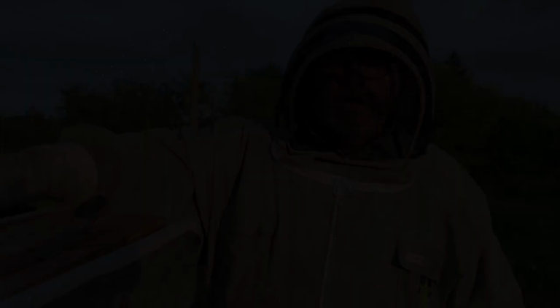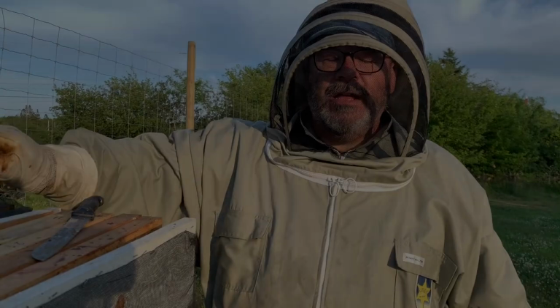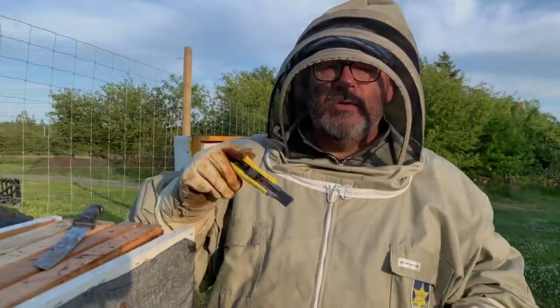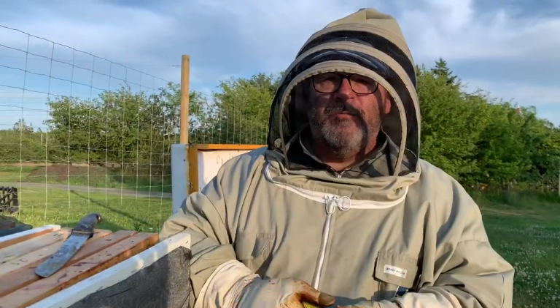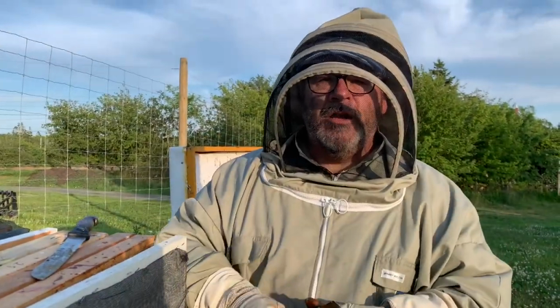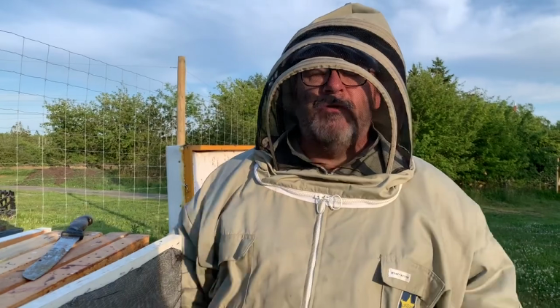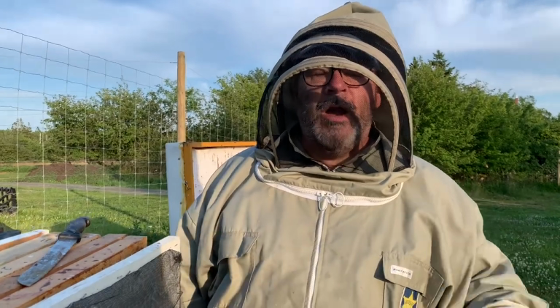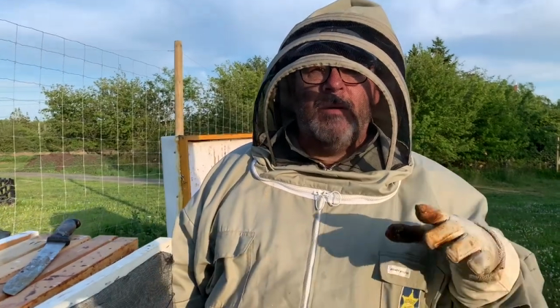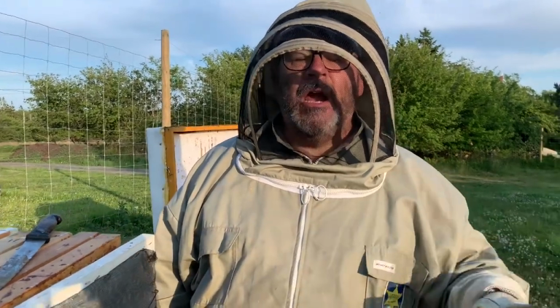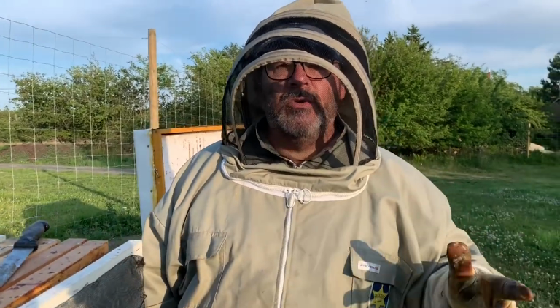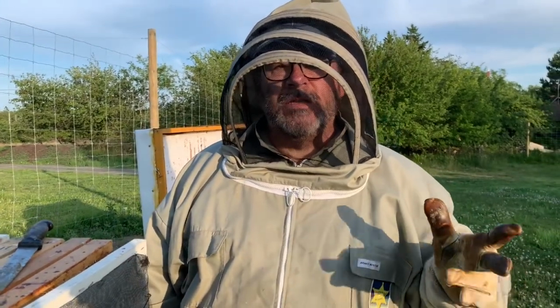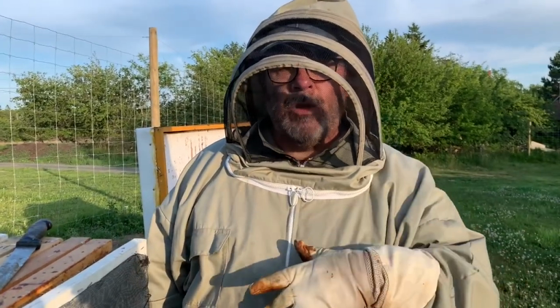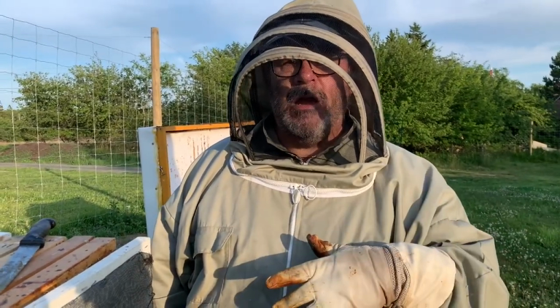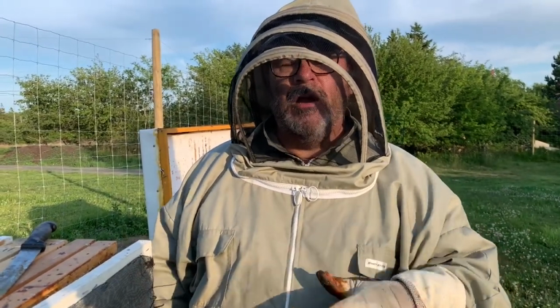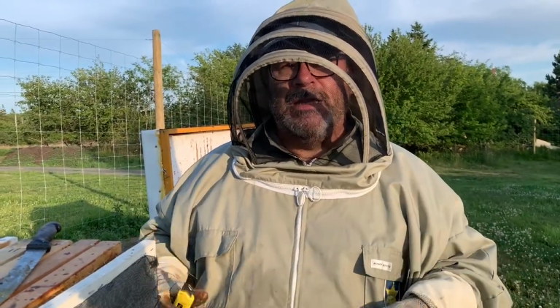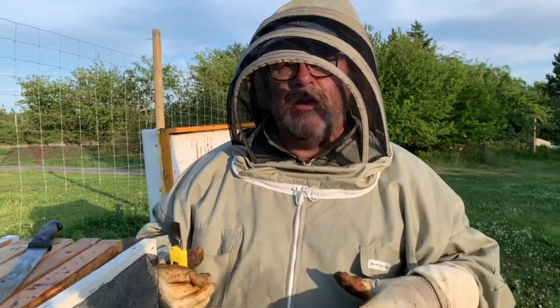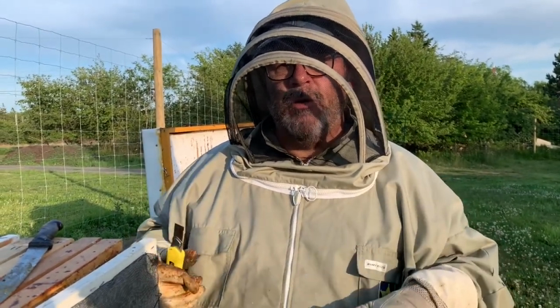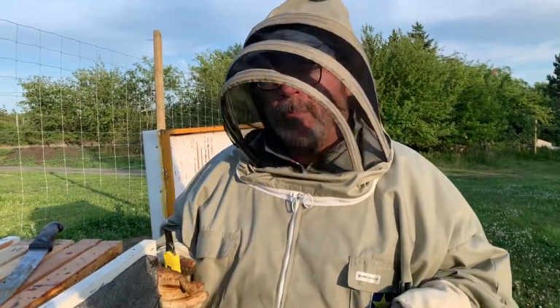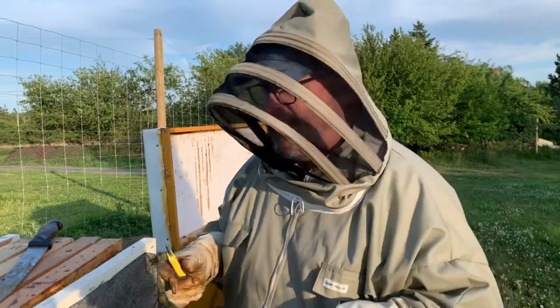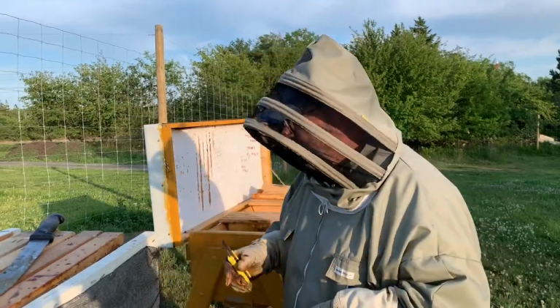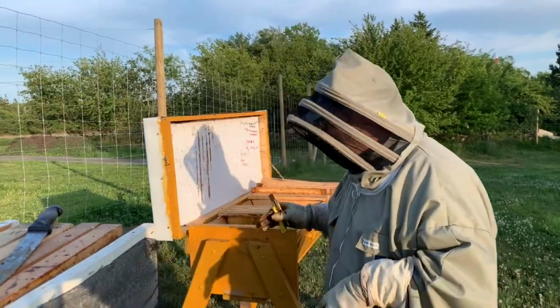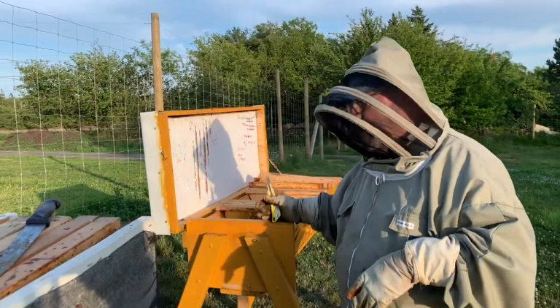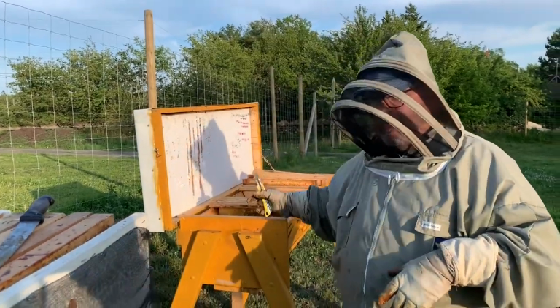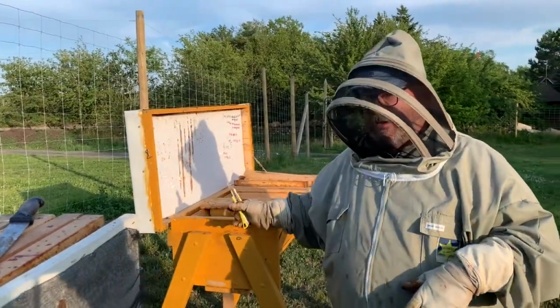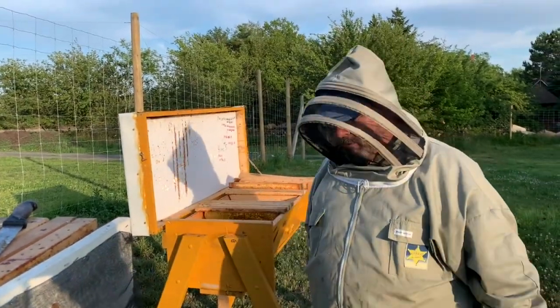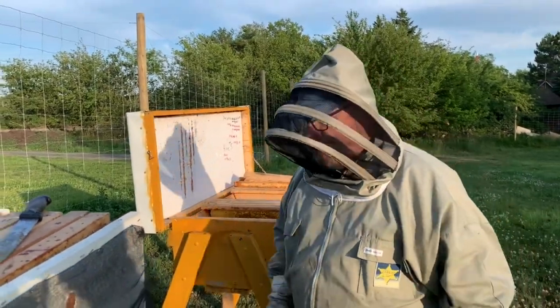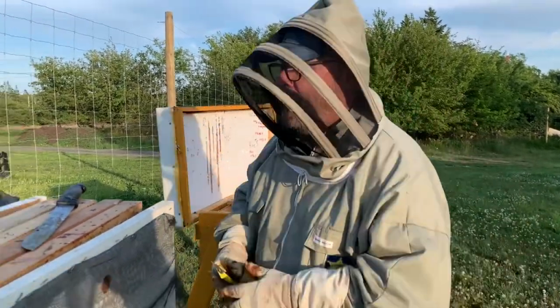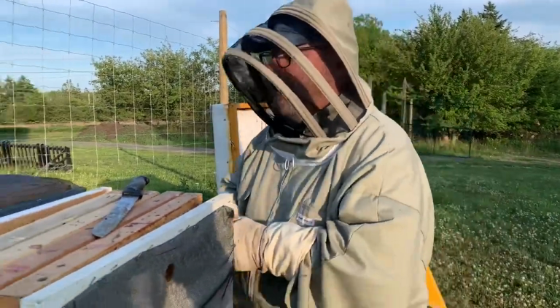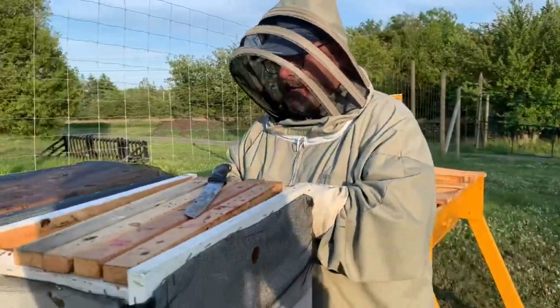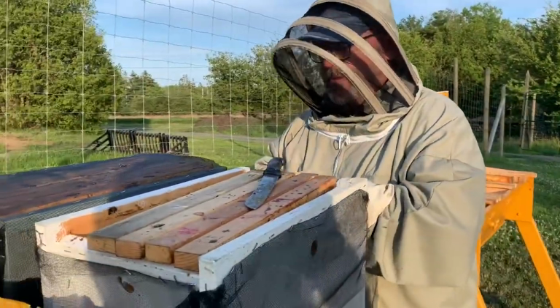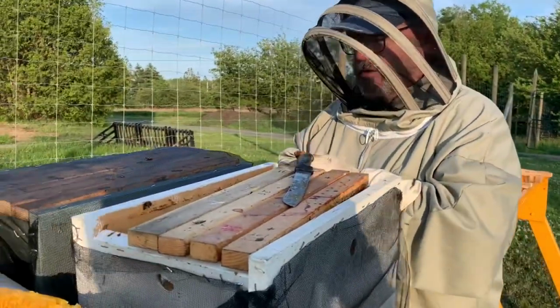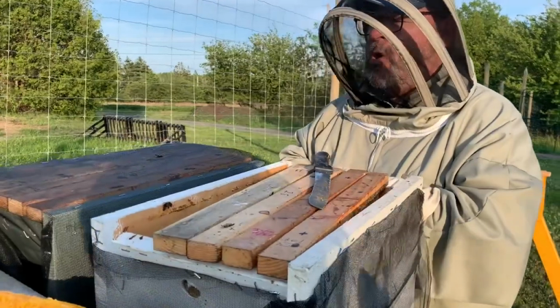We brought a nuke from one bee yard to a smaller bee yard. We're going to take that nuke and populate this top bar hive right here, so we're going to open it up and get the bees into their new home.